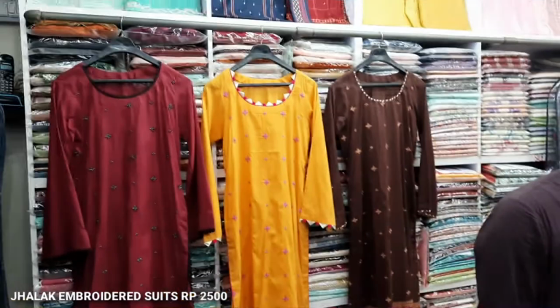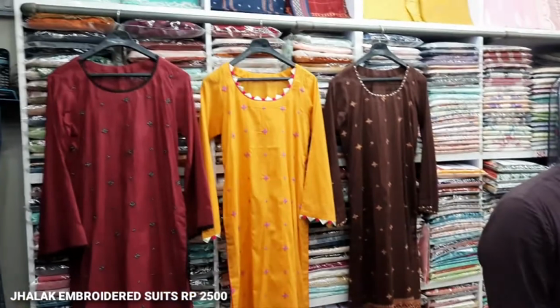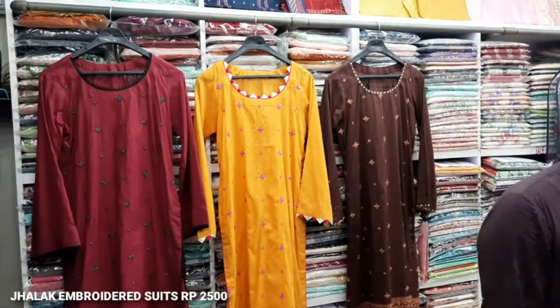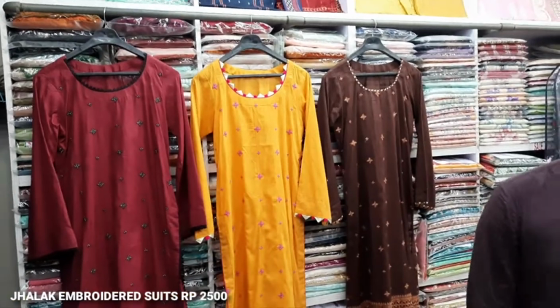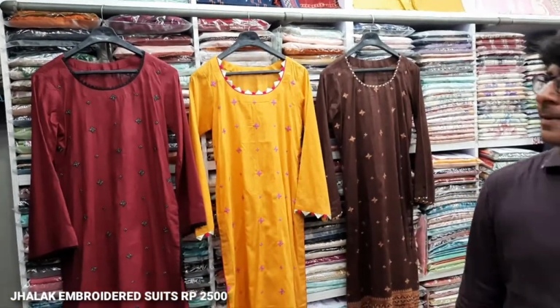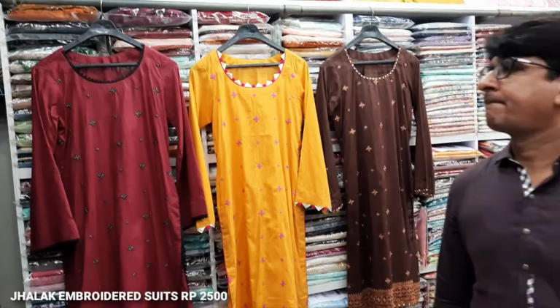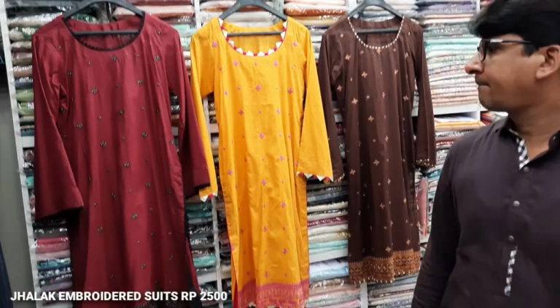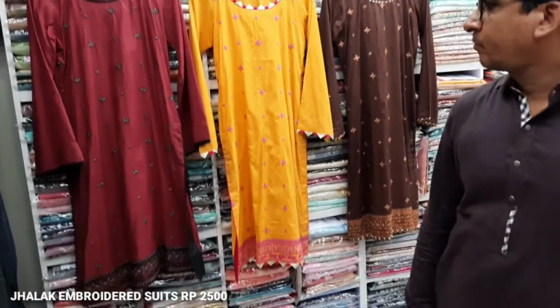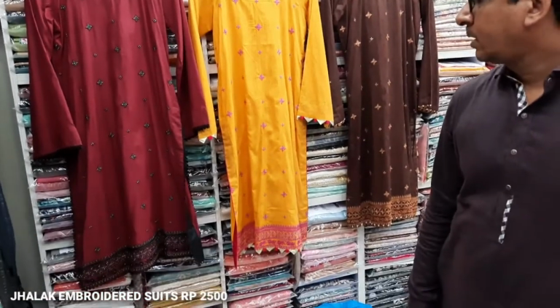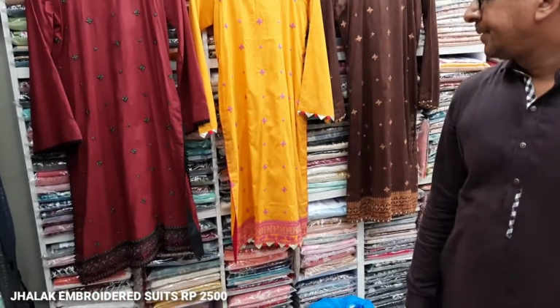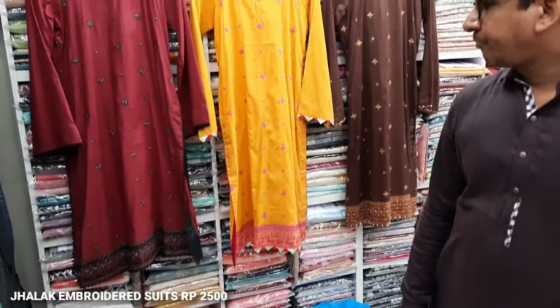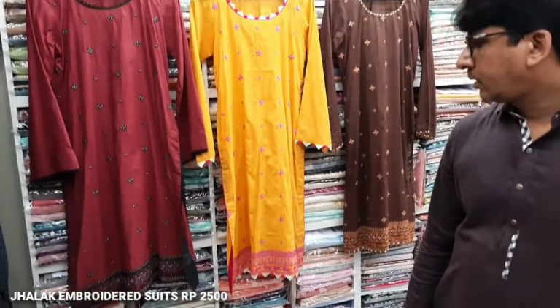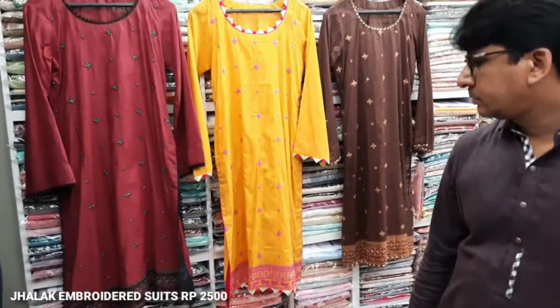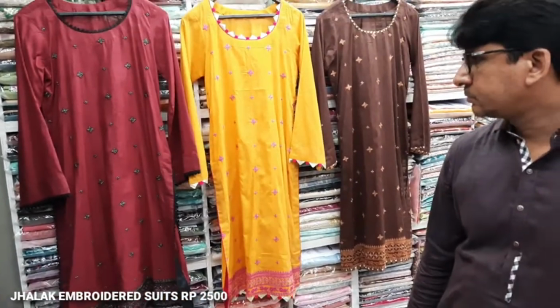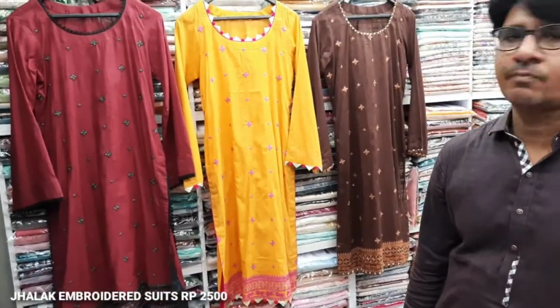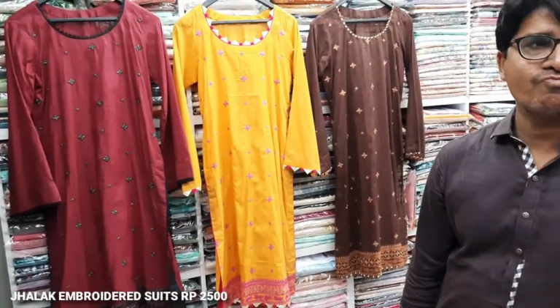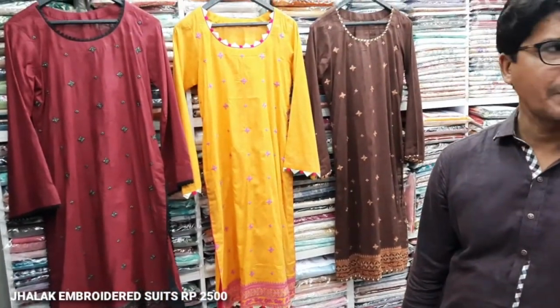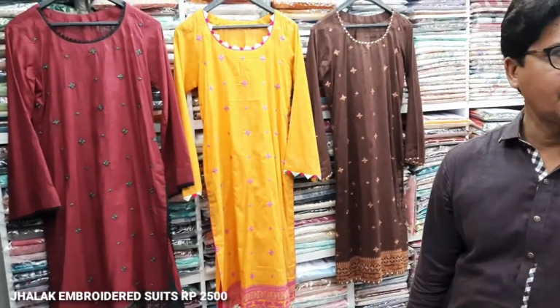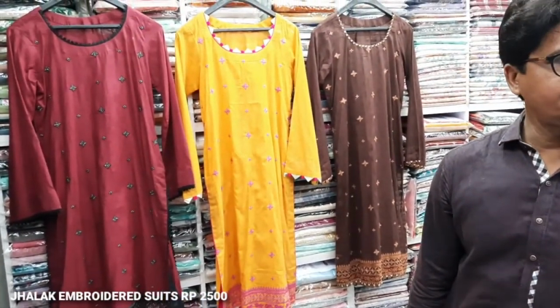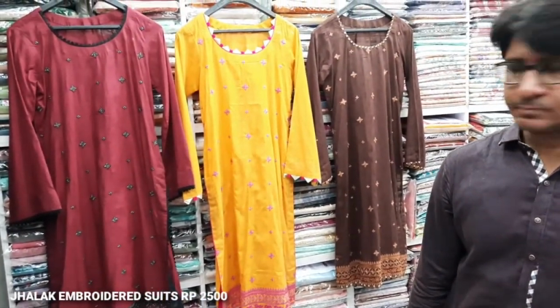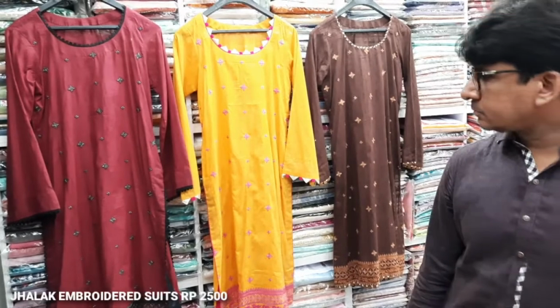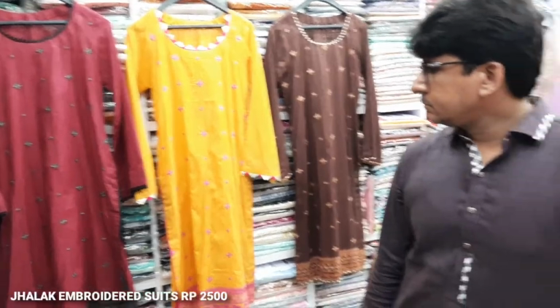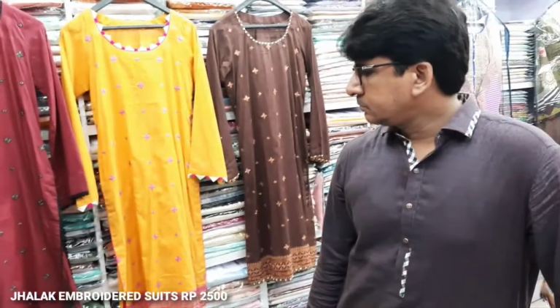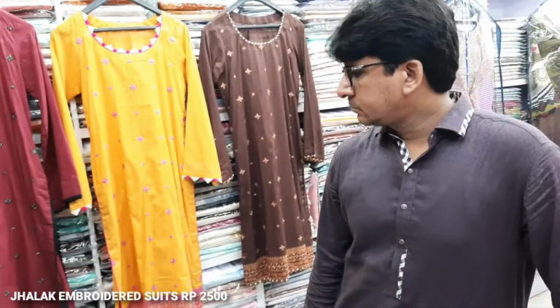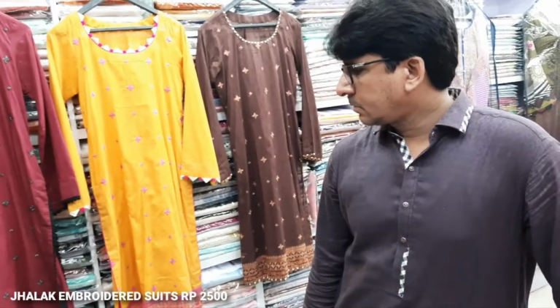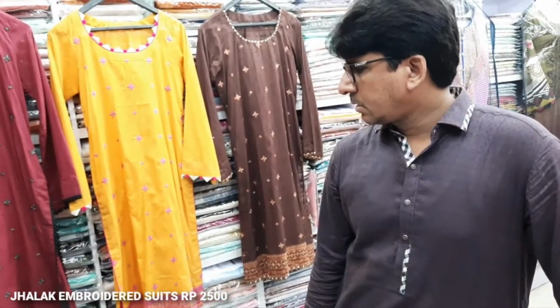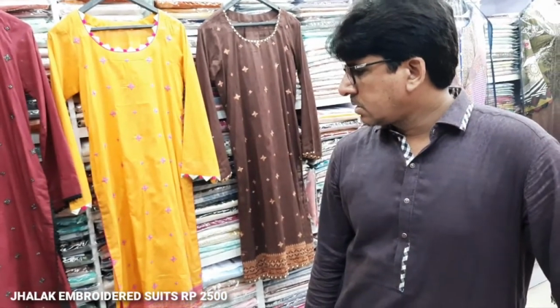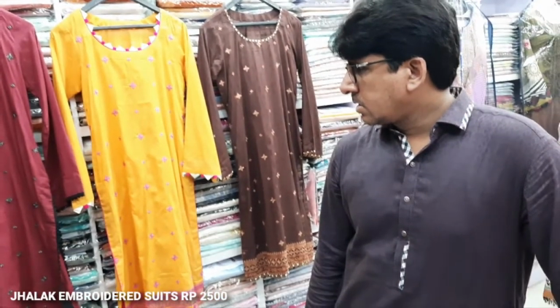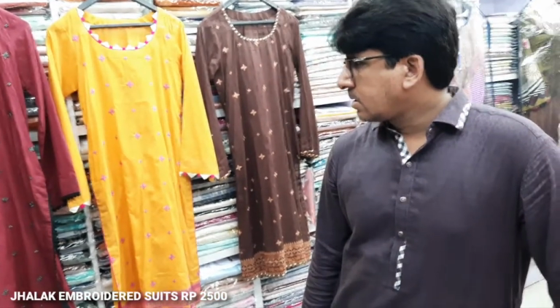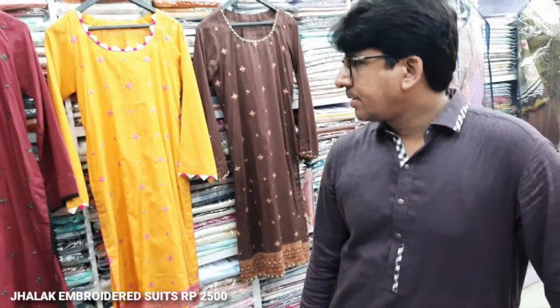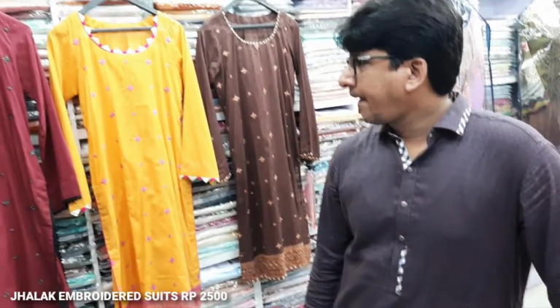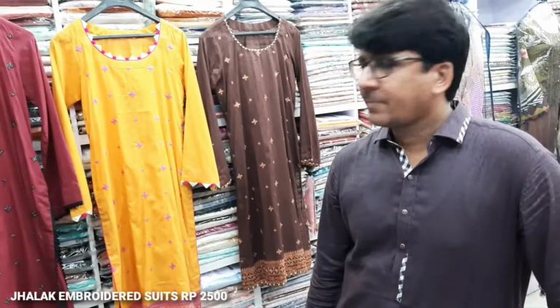Hello everyone, I'm Dulkazir. I'm here in the Sikafat Collection. I'll give you a new design lounge, I'll give you some details, and I'll introduce you to Mansoor. Hello Mansoor.